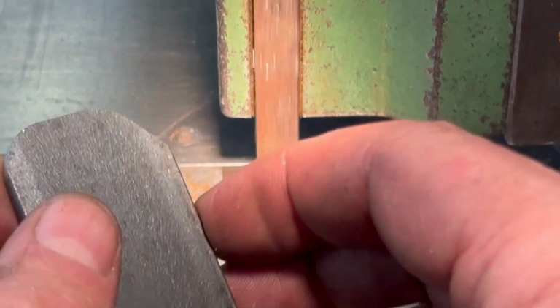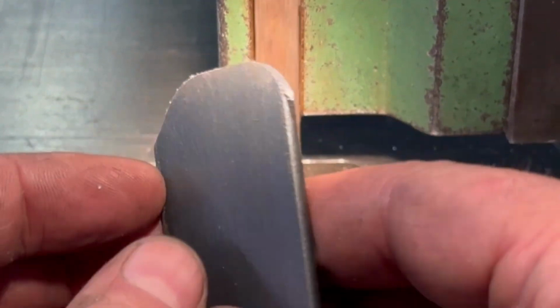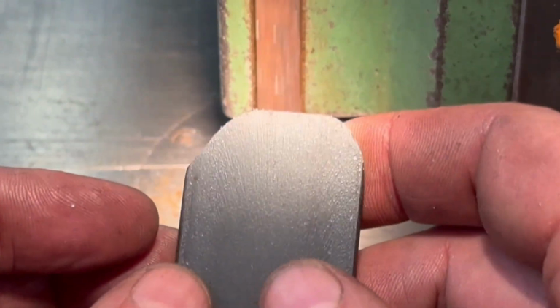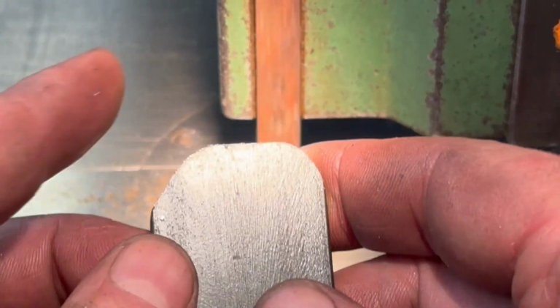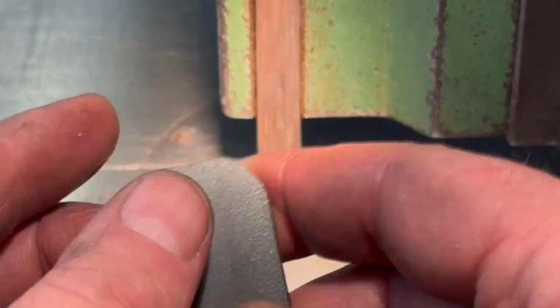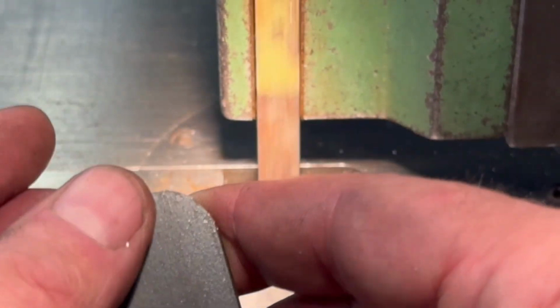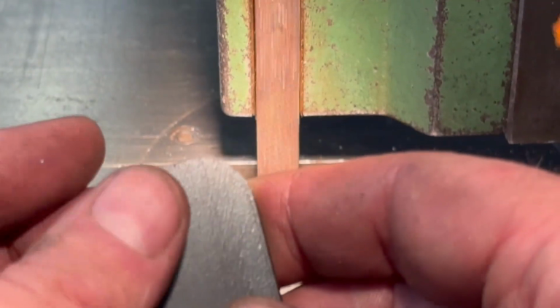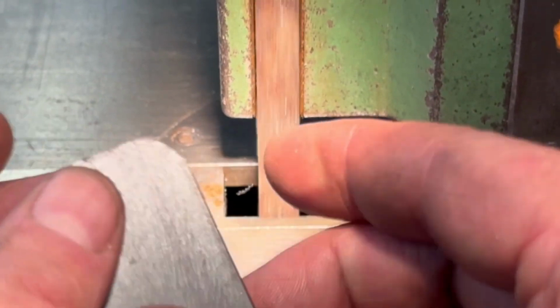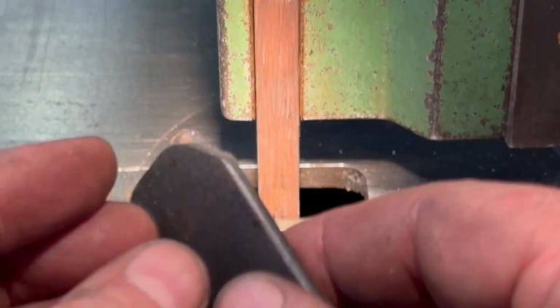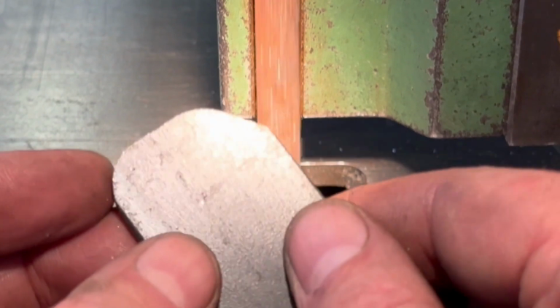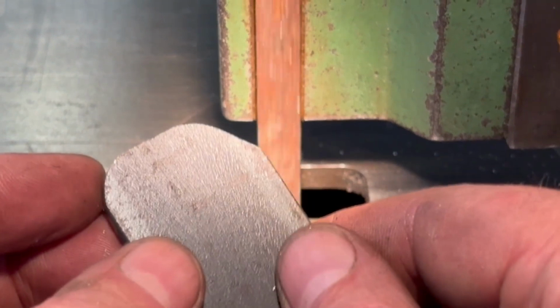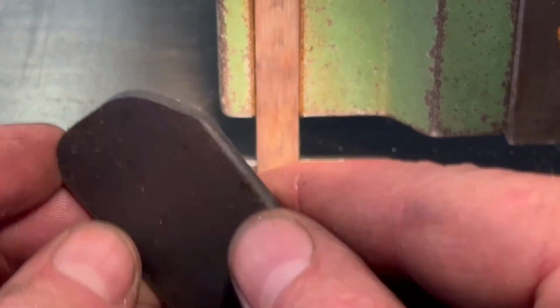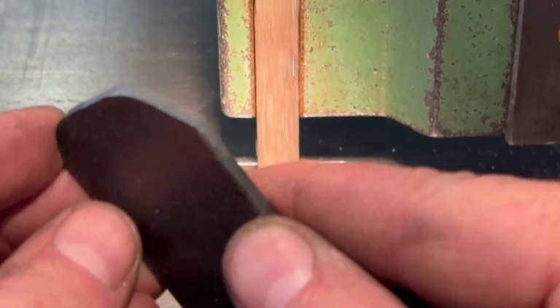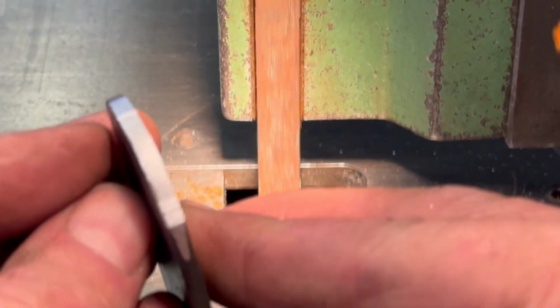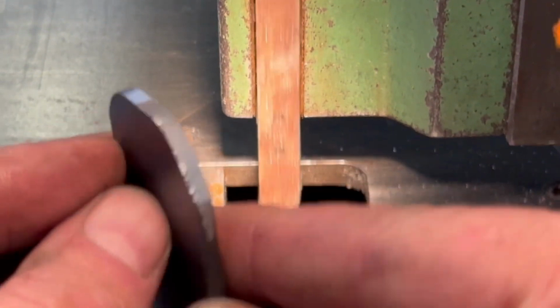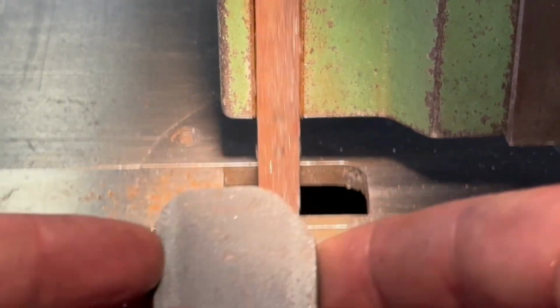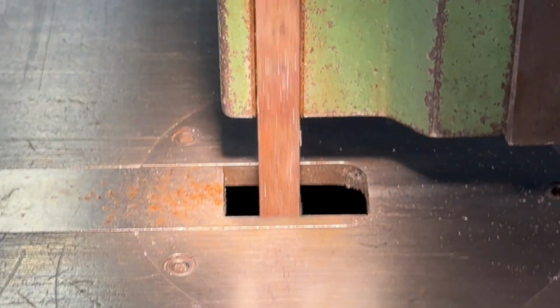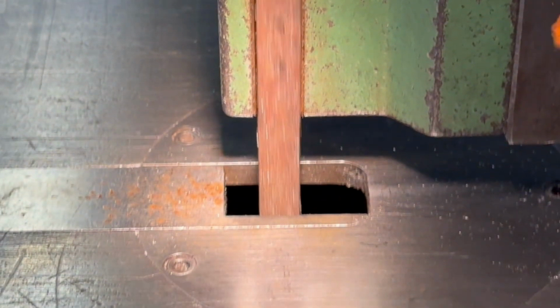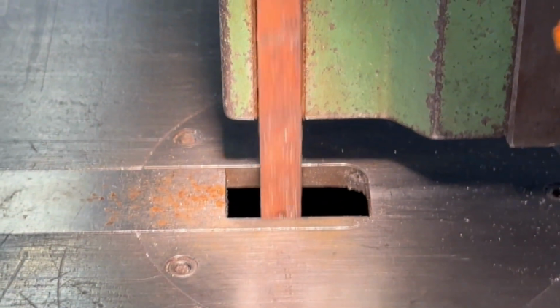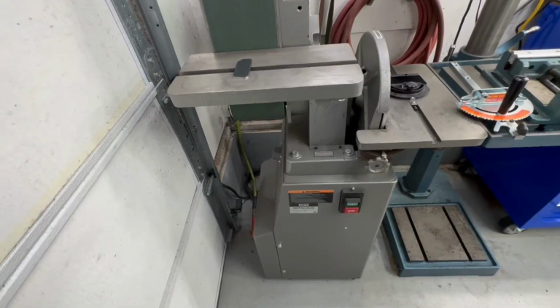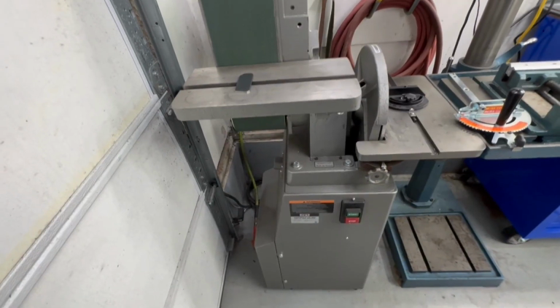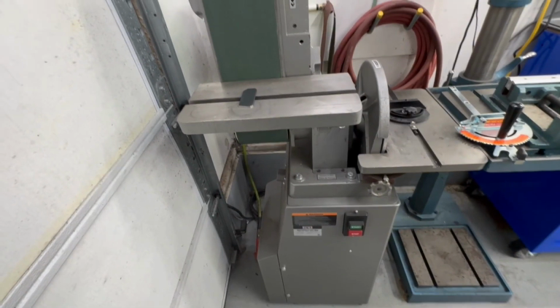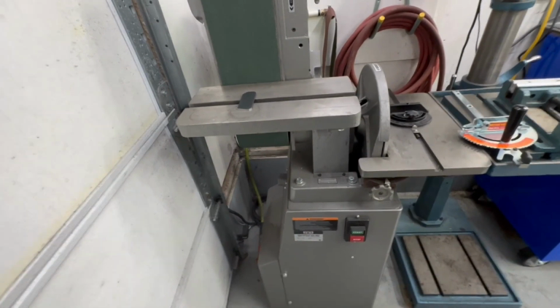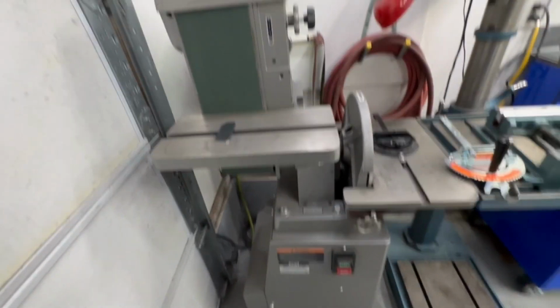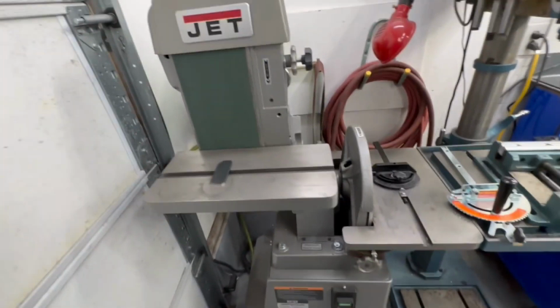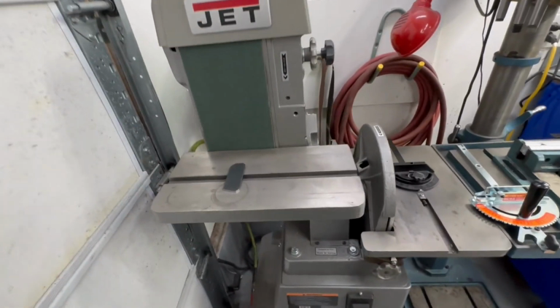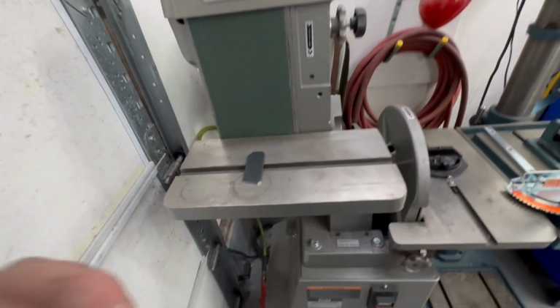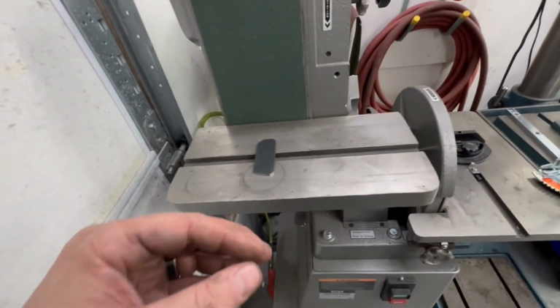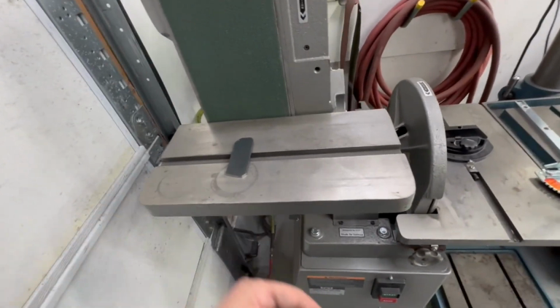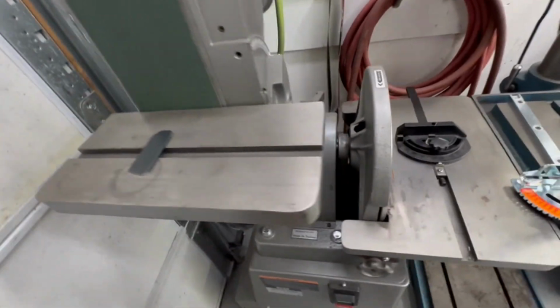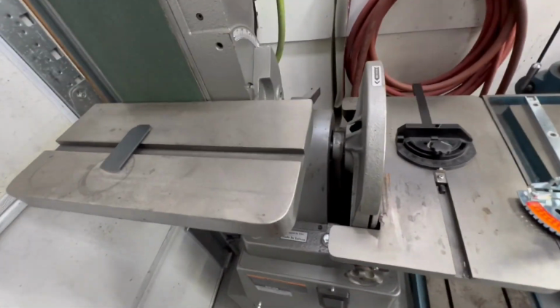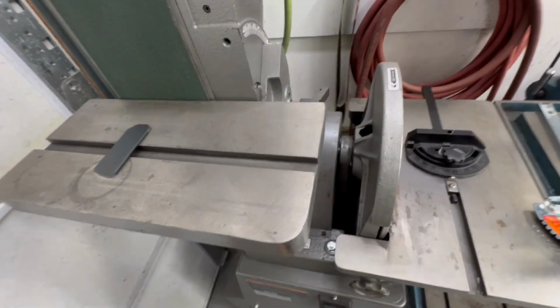It doesn't really put any heat into the part. So obviously this machine here is sort of taking the place of the band file.